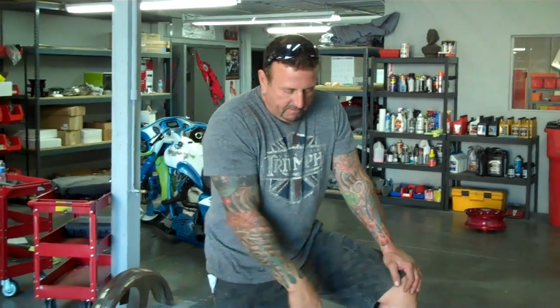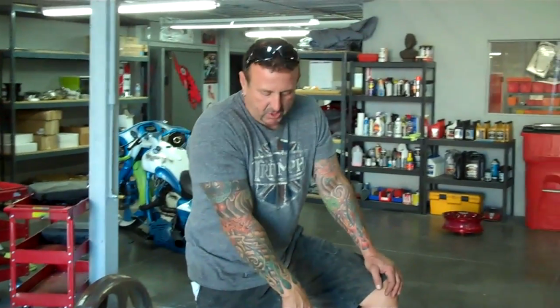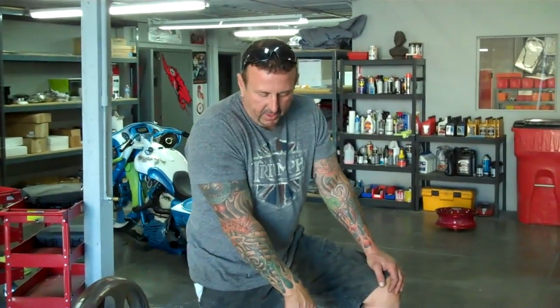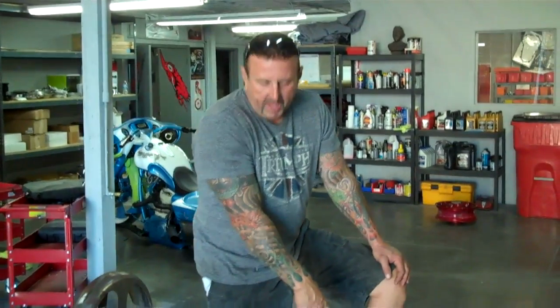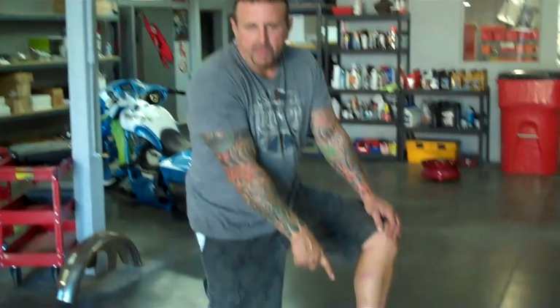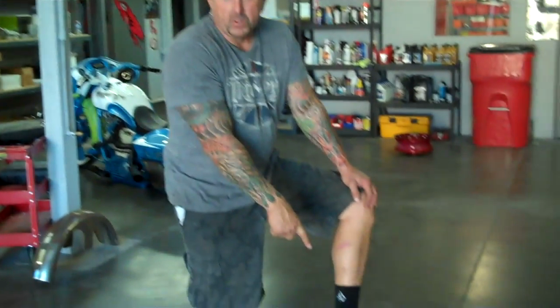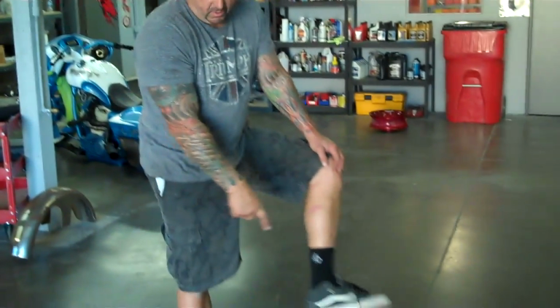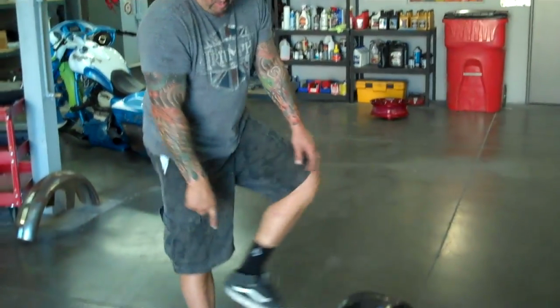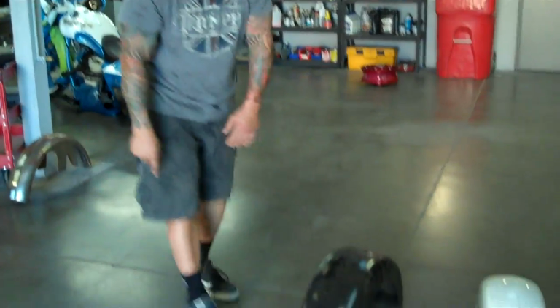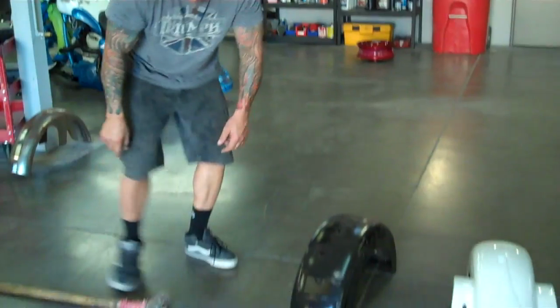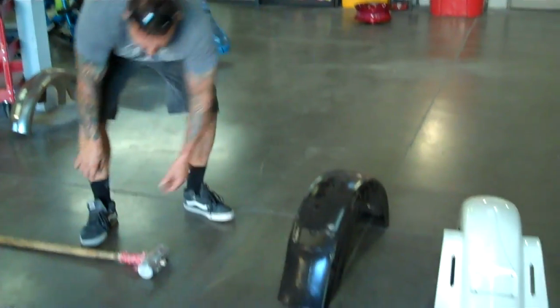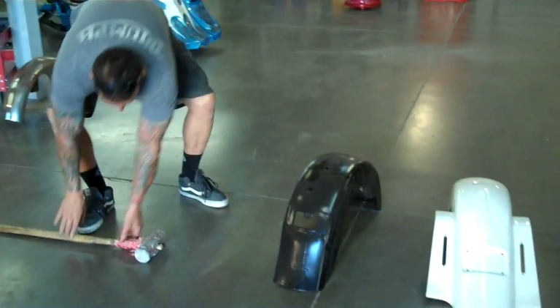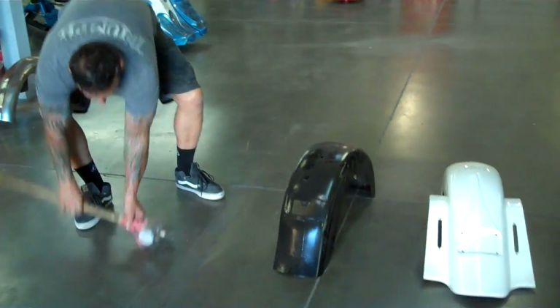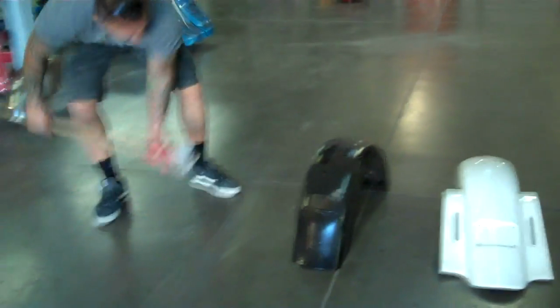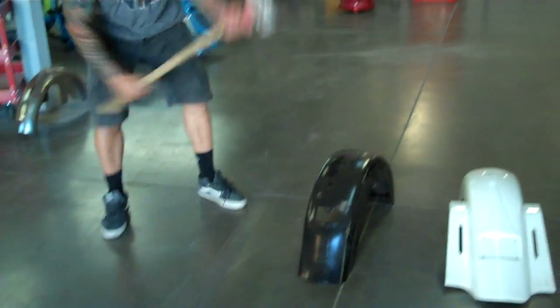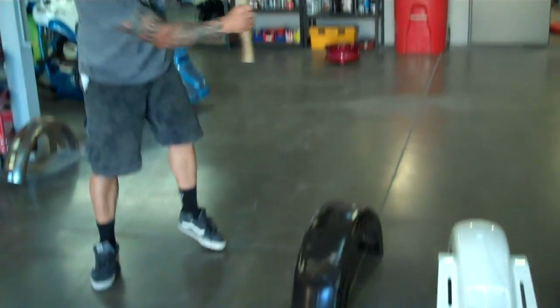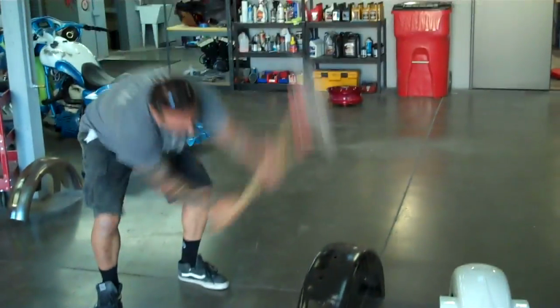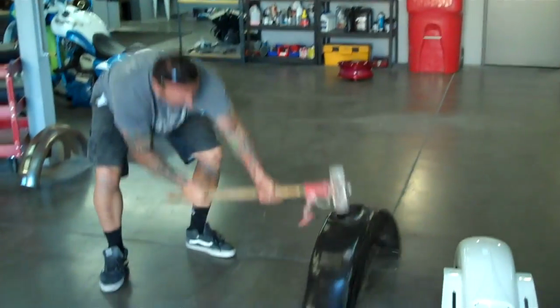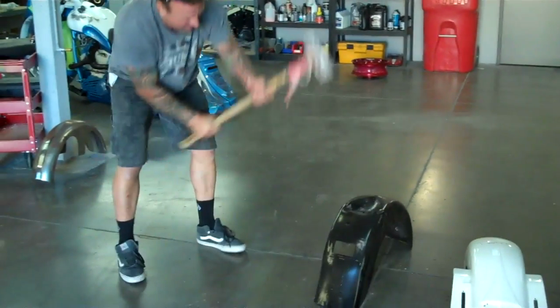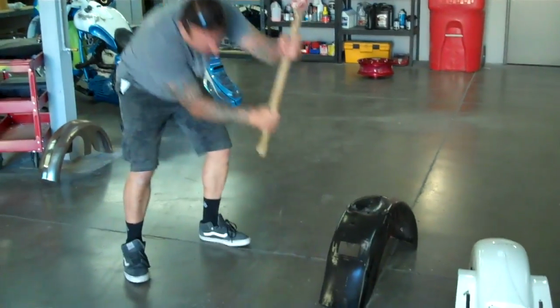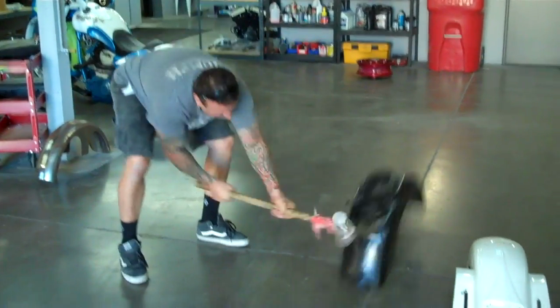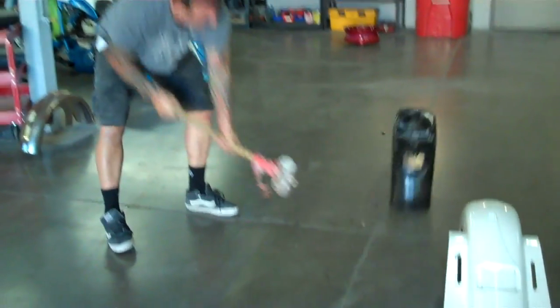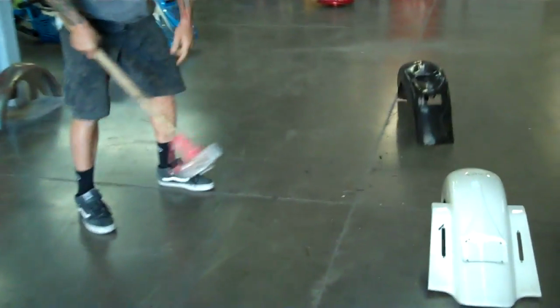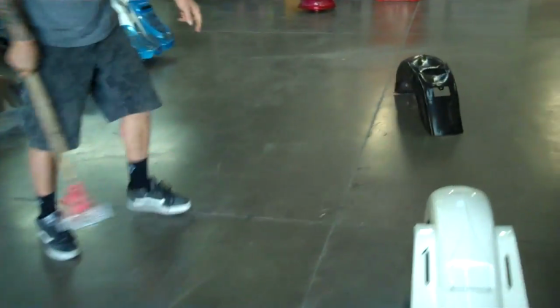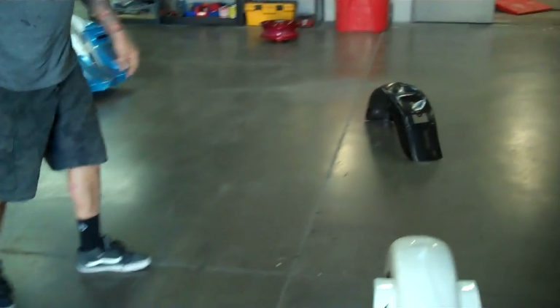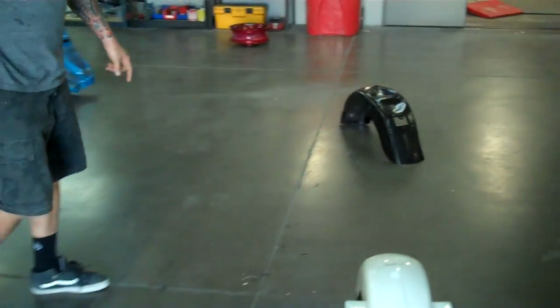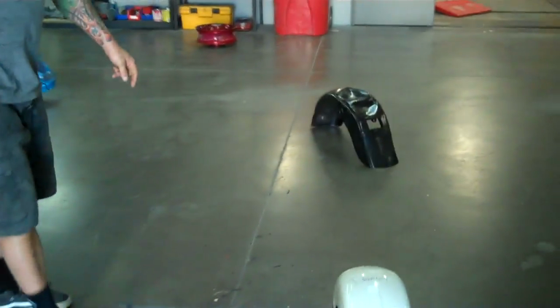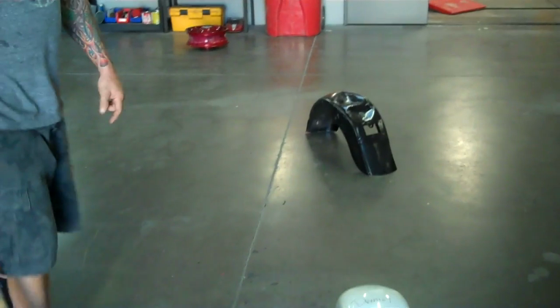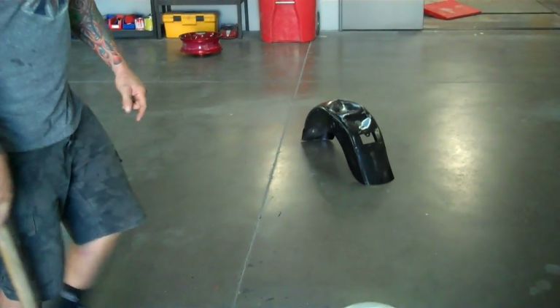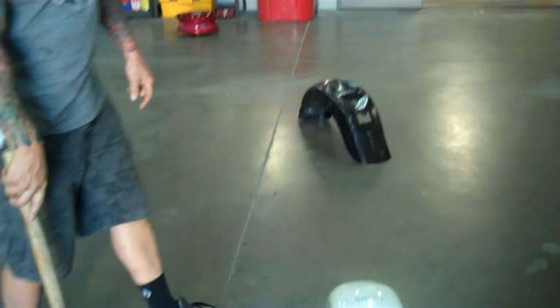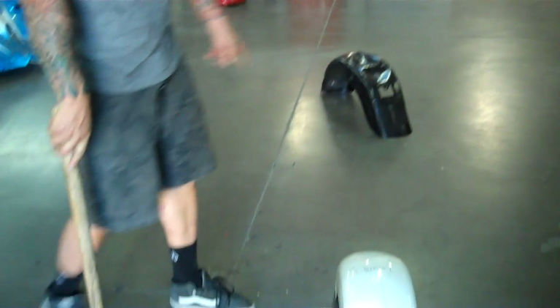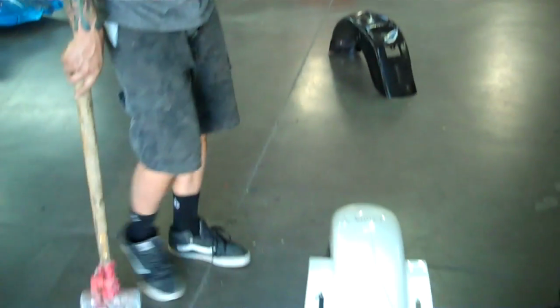I'll show you the metal first real quick here. It won't take long. That's what happens with the metal.